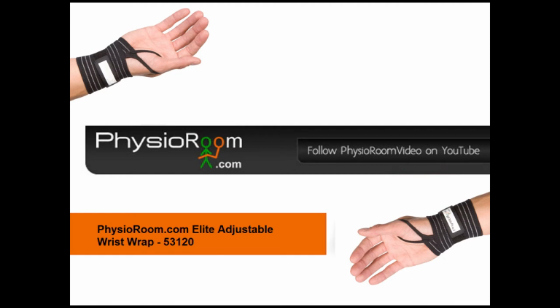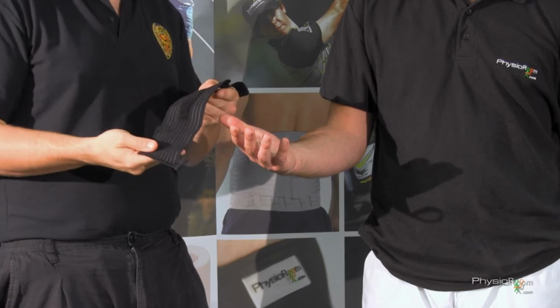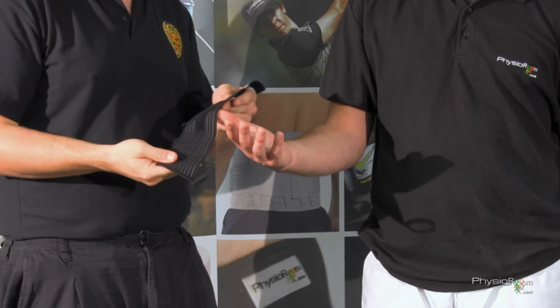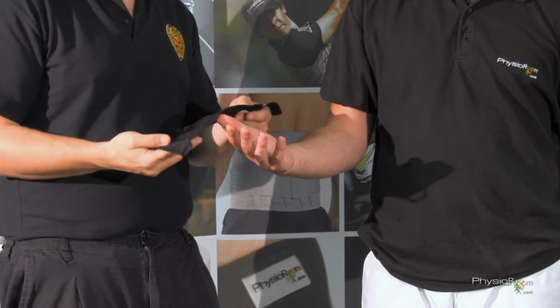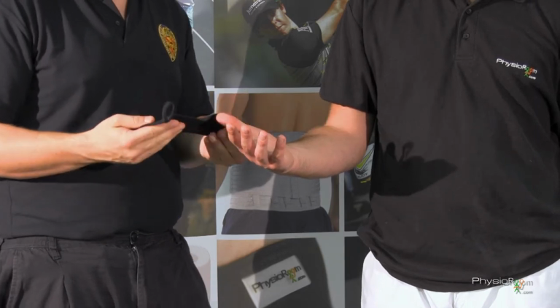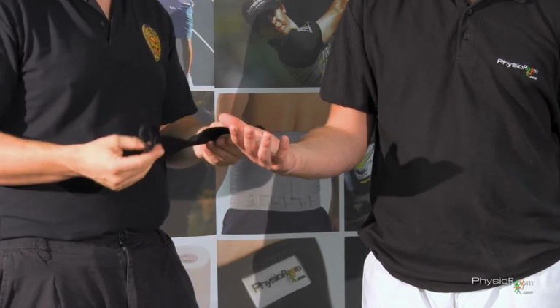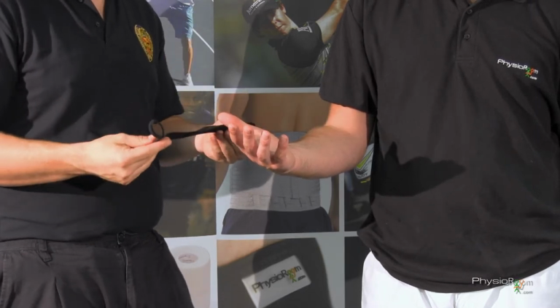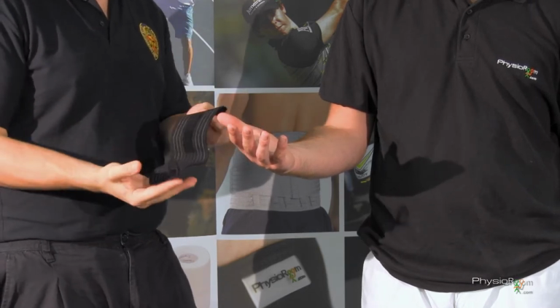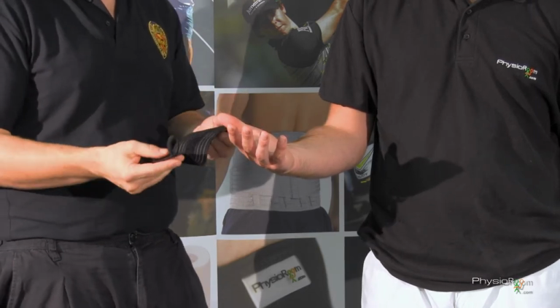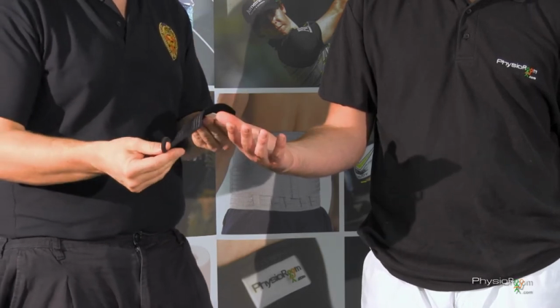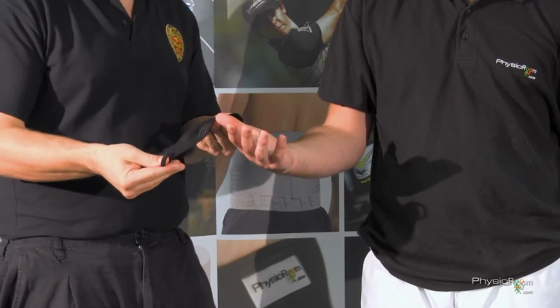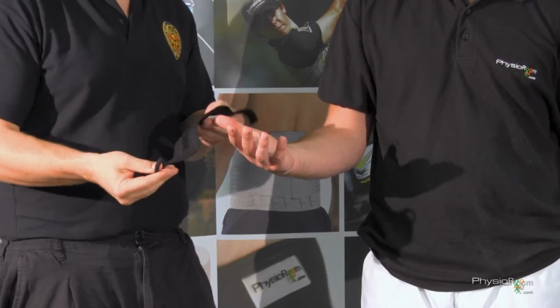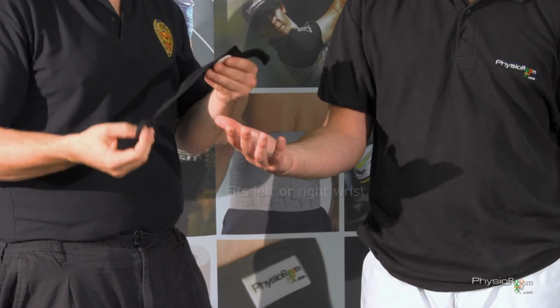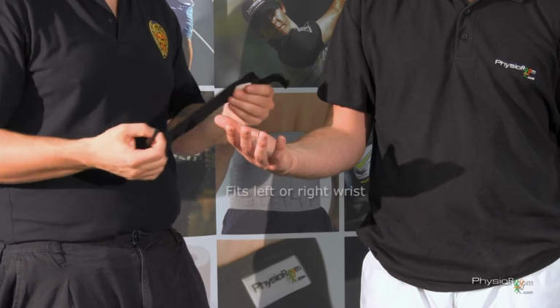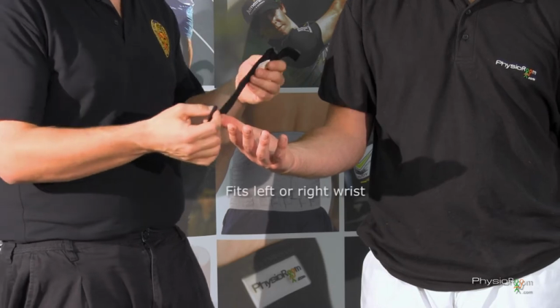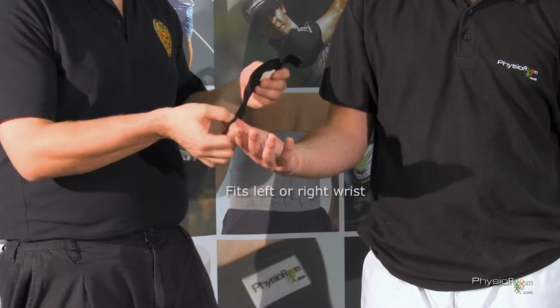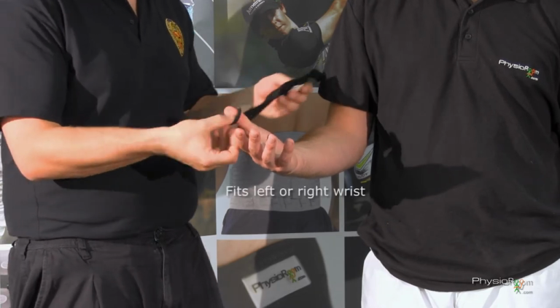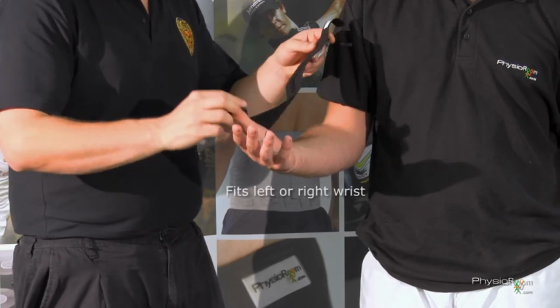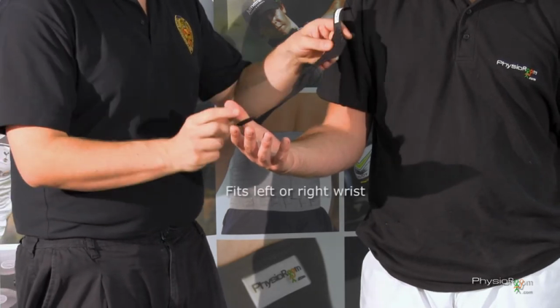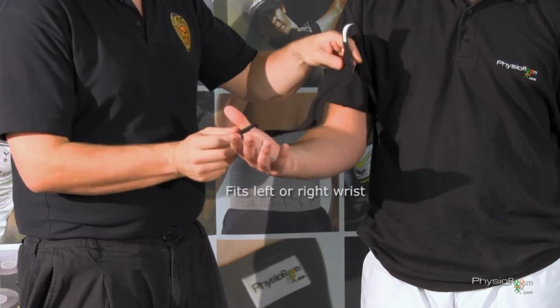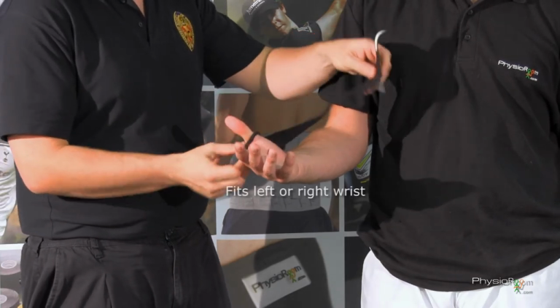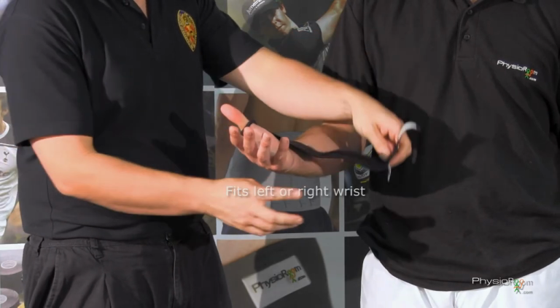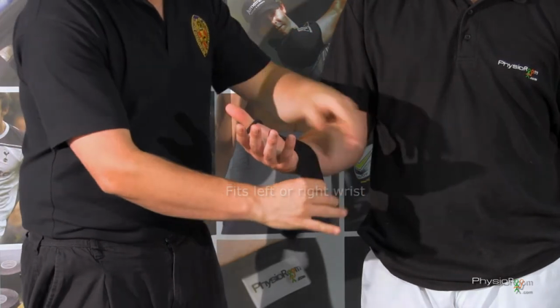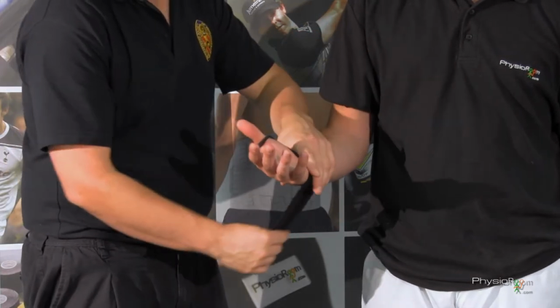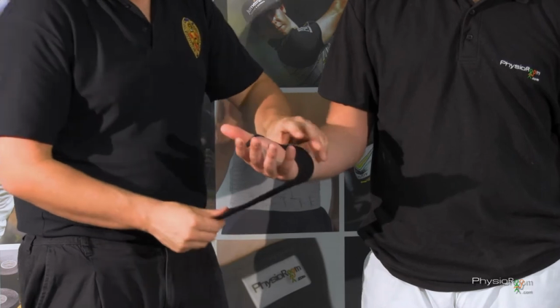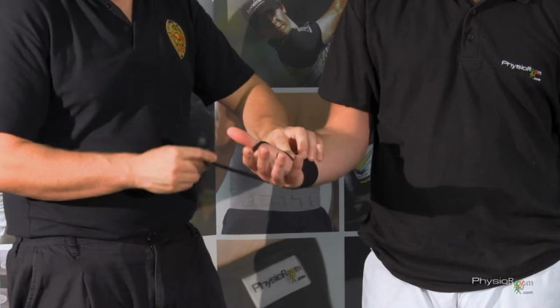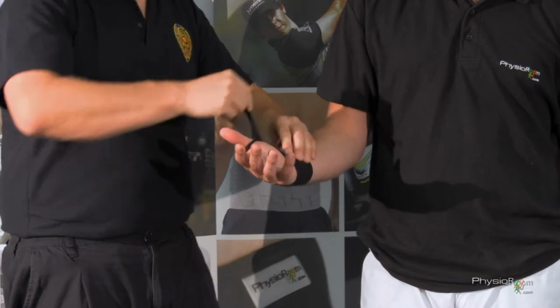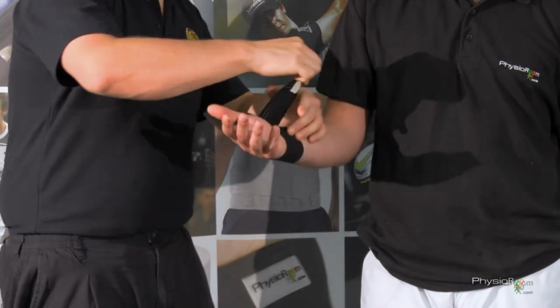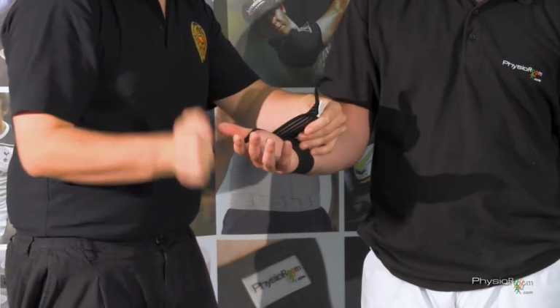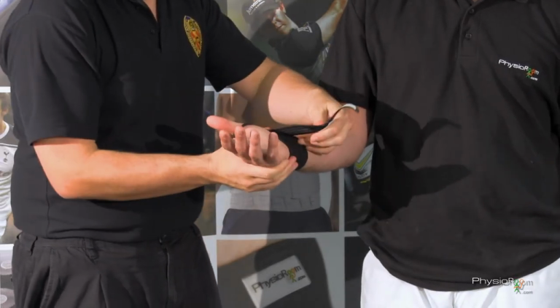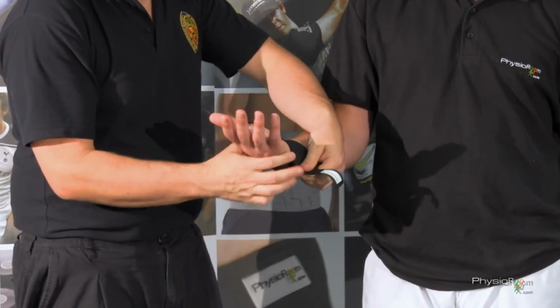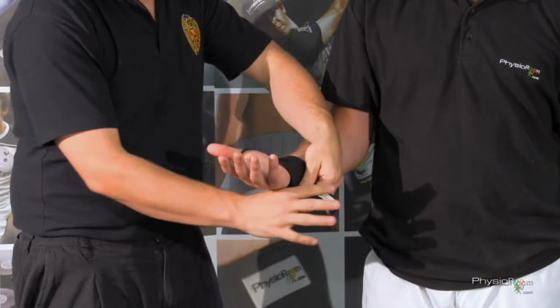I'm just going to talk about the Elite Adjustable Wrist Wrap — a nice, easy product. There's a thumb loop for easy application, just to slide on, to get it in place nice and tight, just to give that wrist some support.